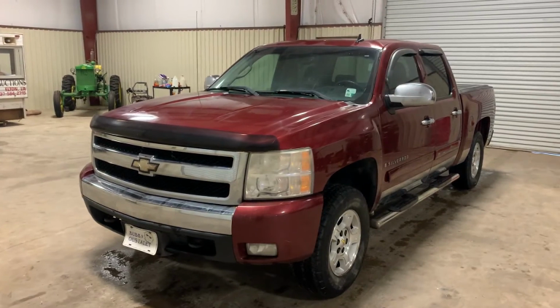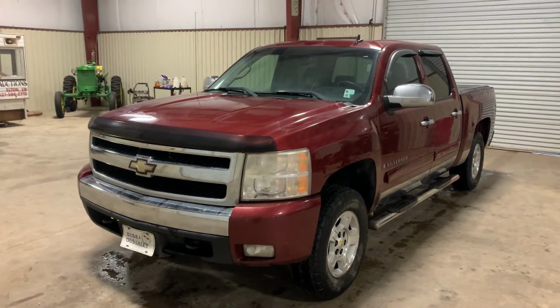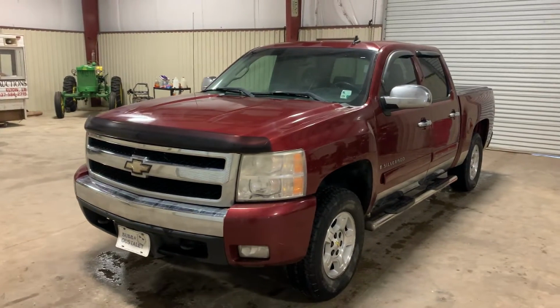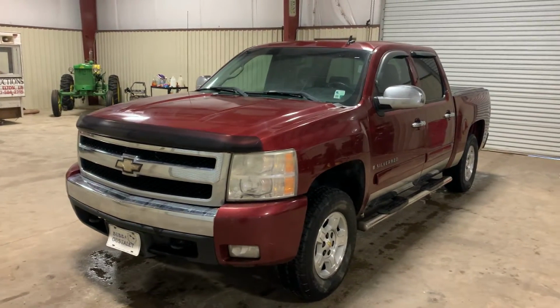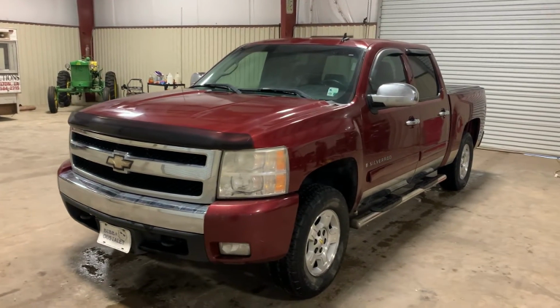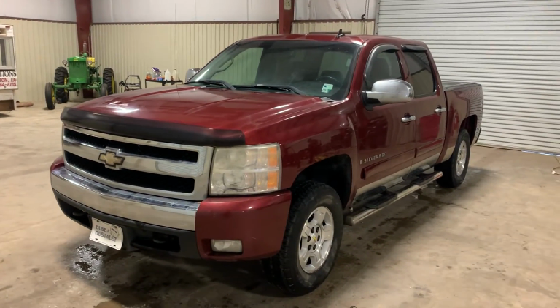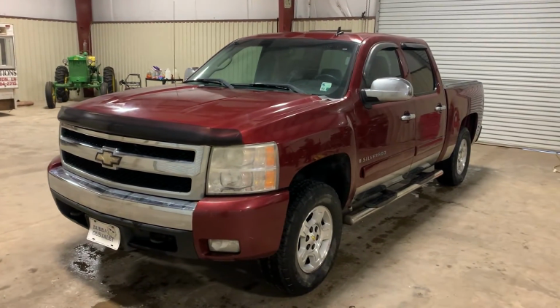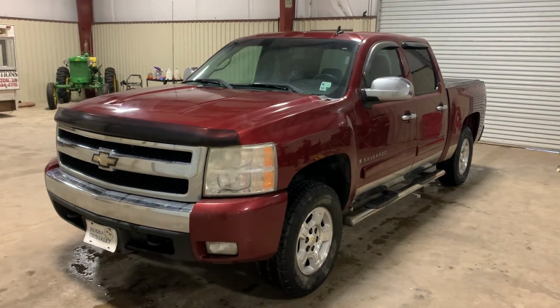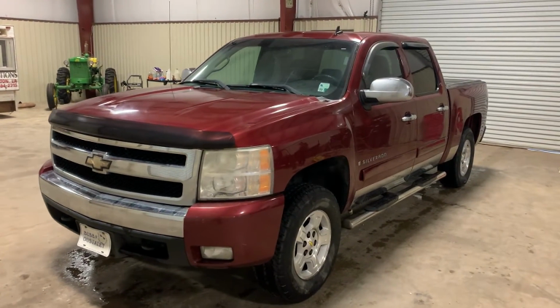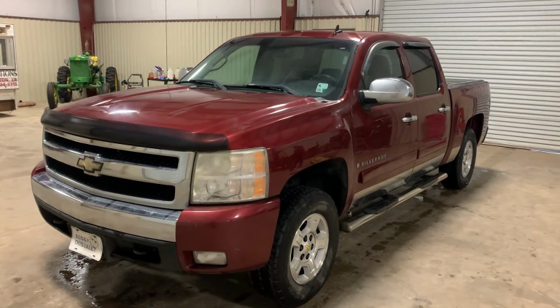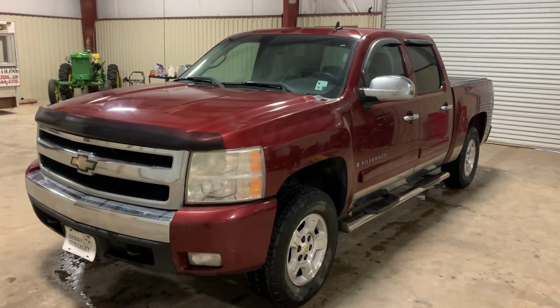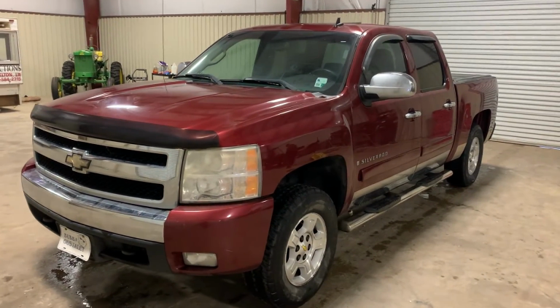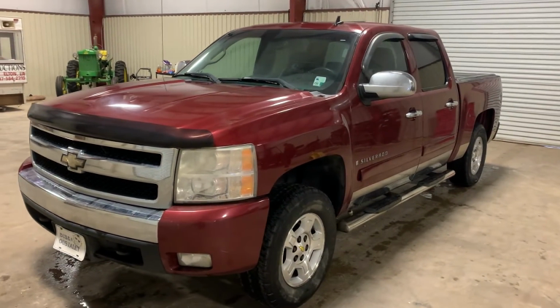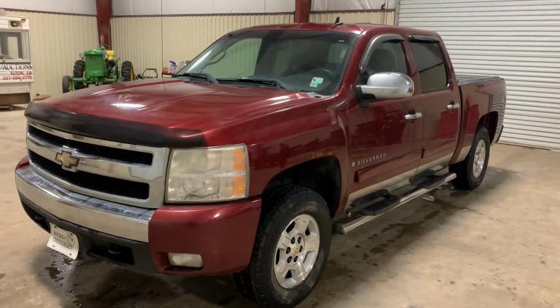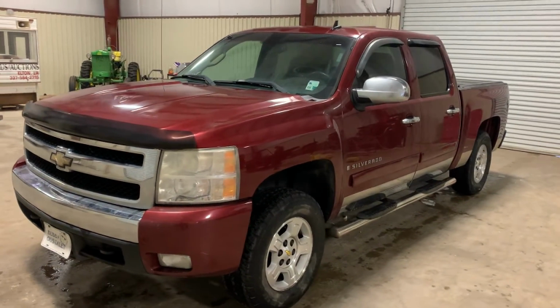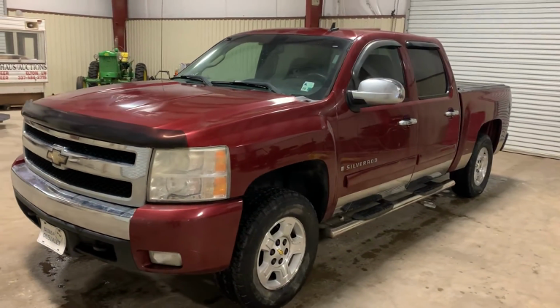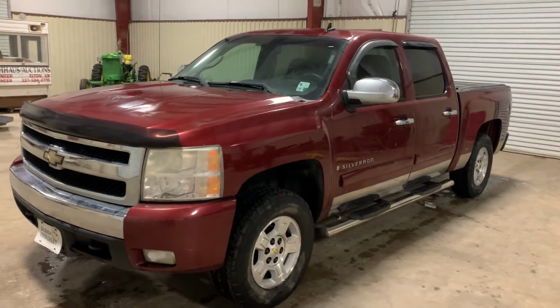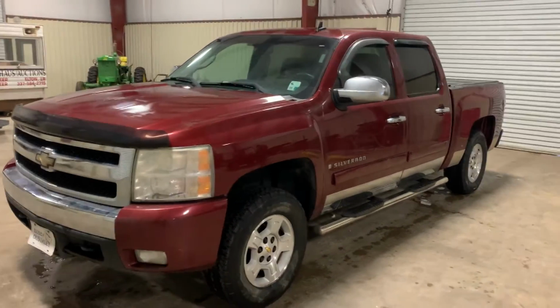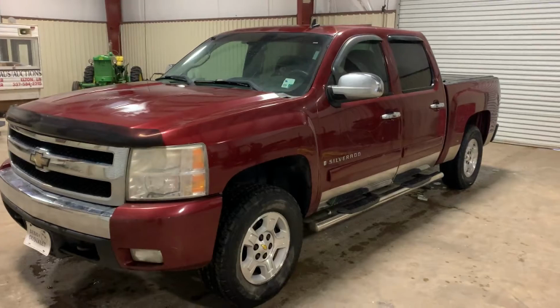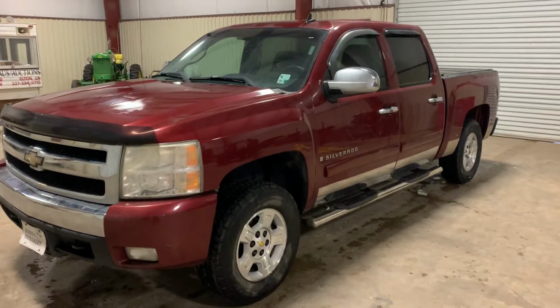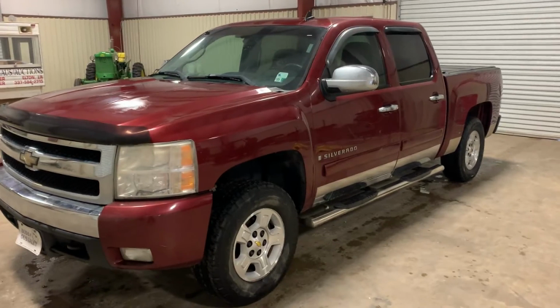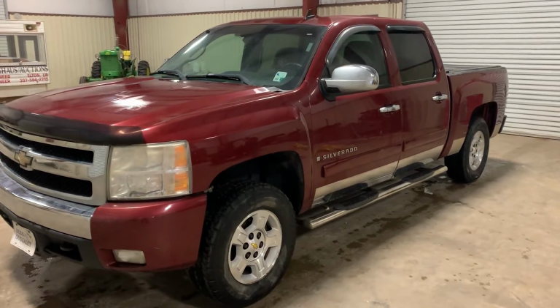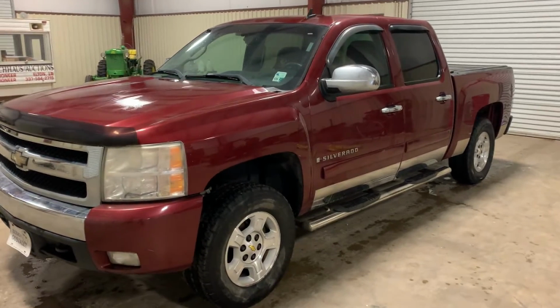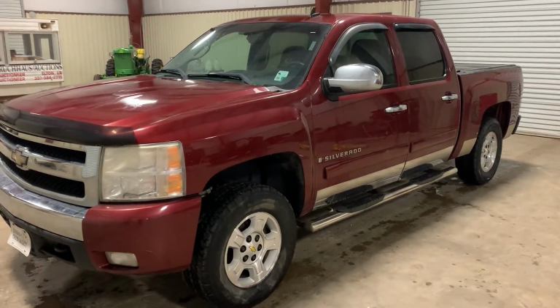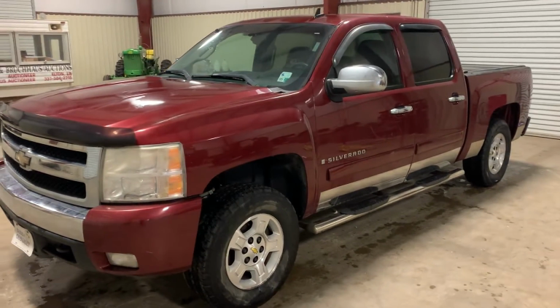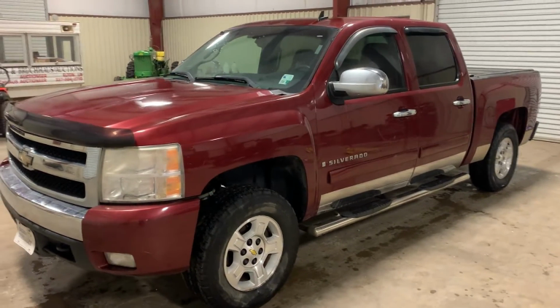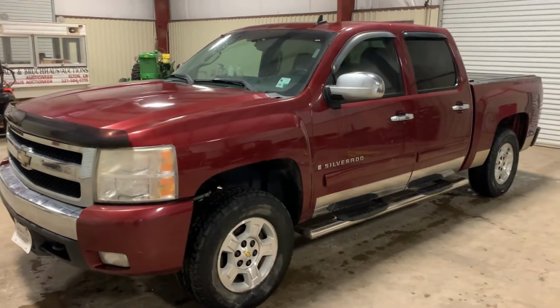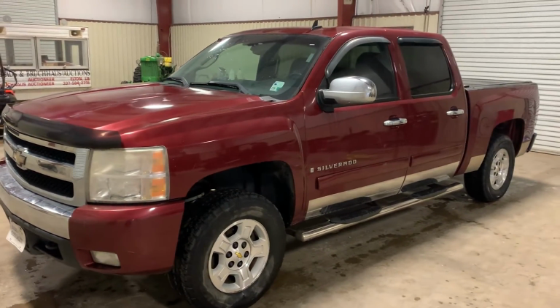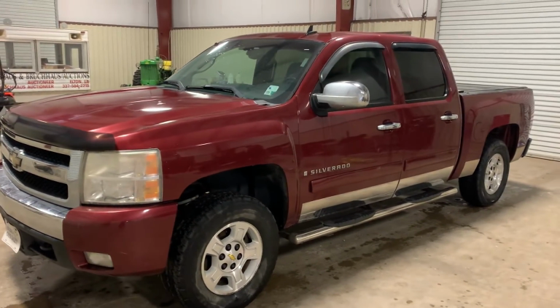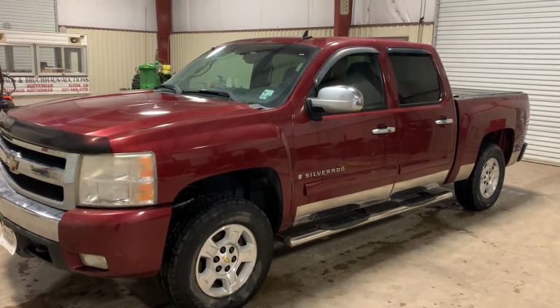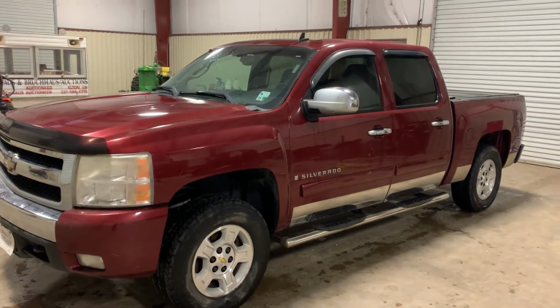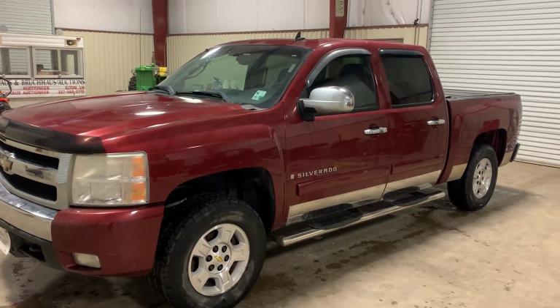Good morning. I'm doing a walk-around video on this 2008 Chevy Silverado 1500 four-door short-wheelbase truck. This is being brought in by the local sheriff's department.